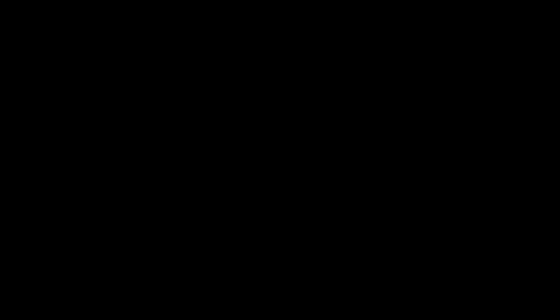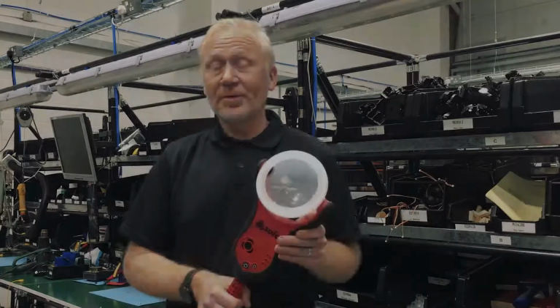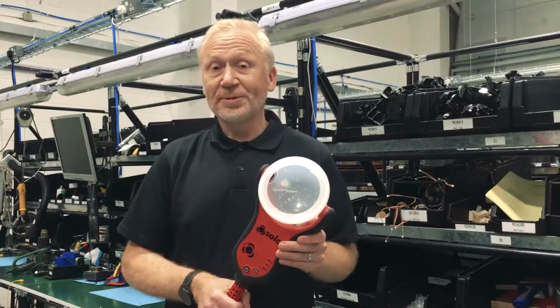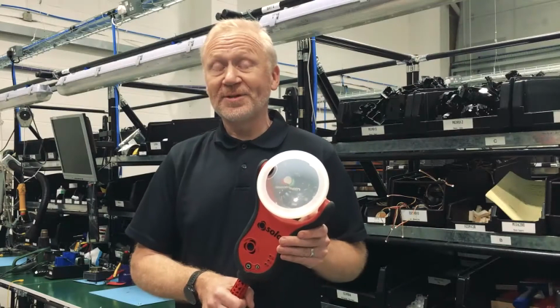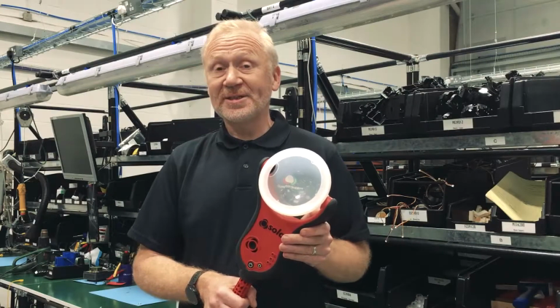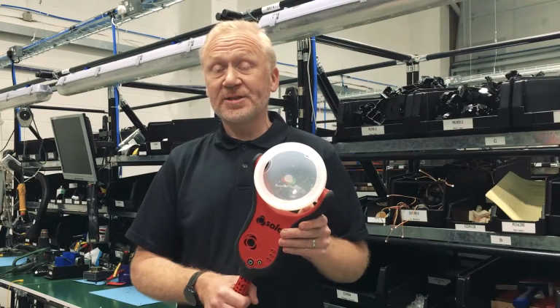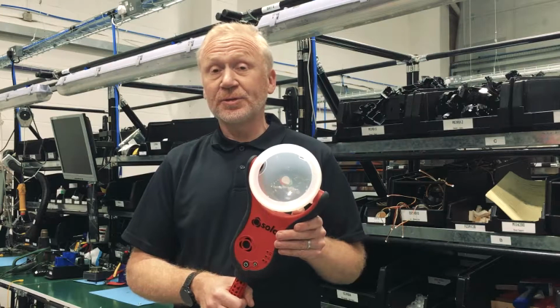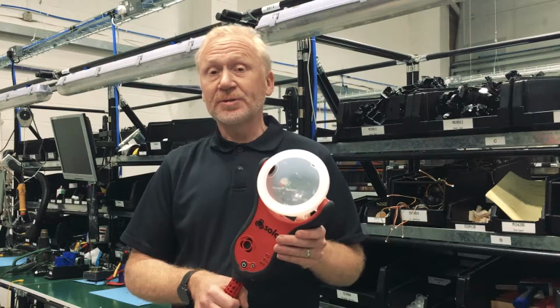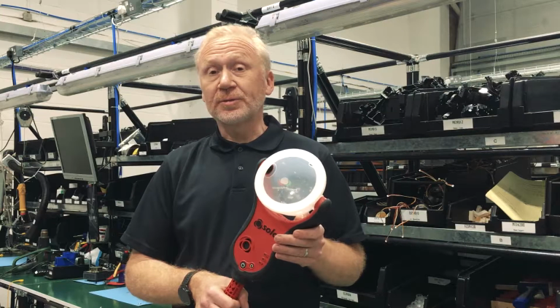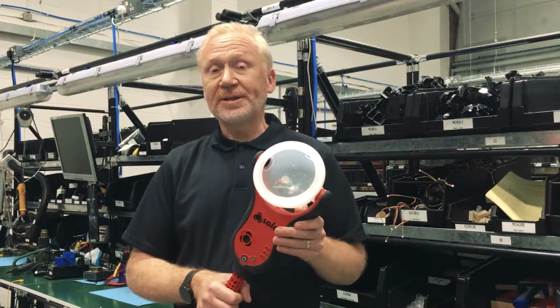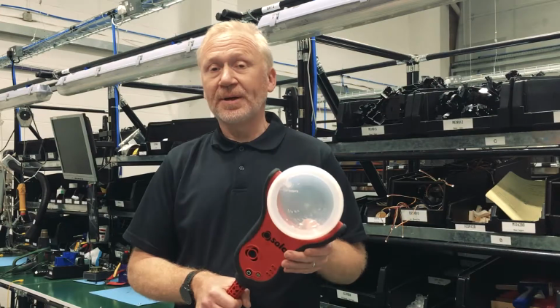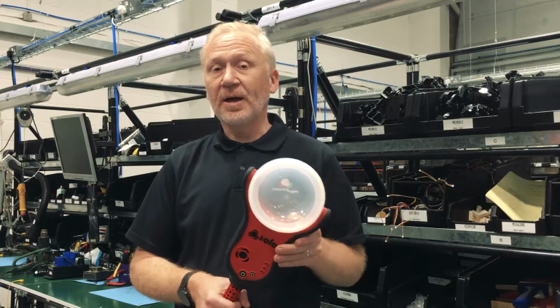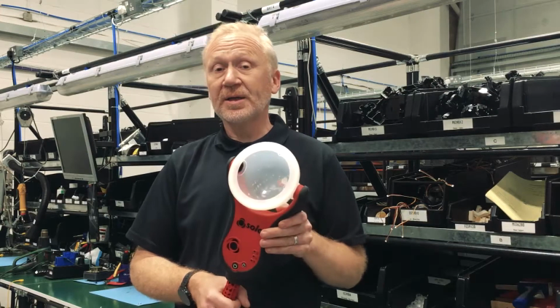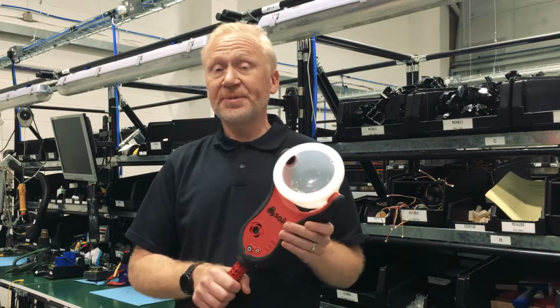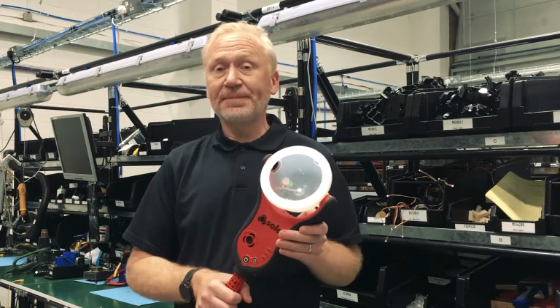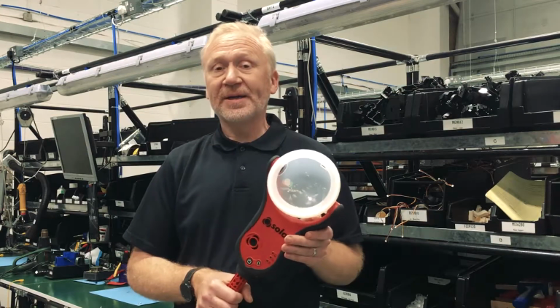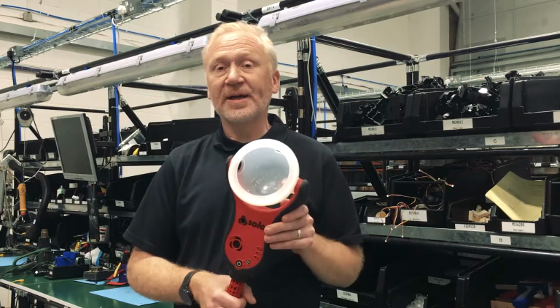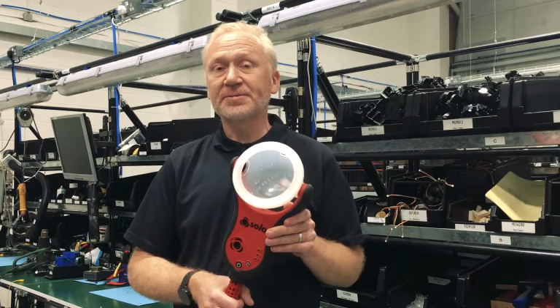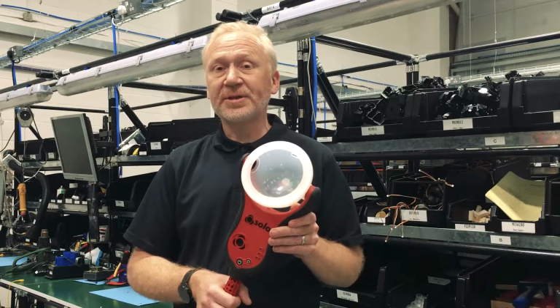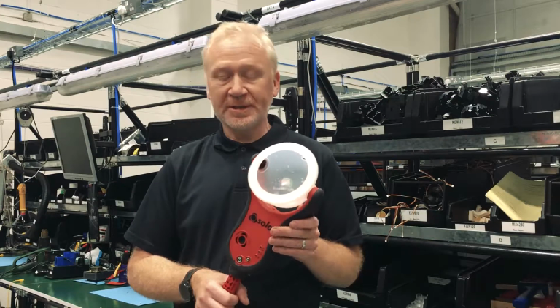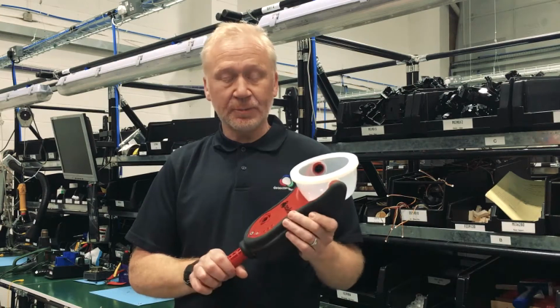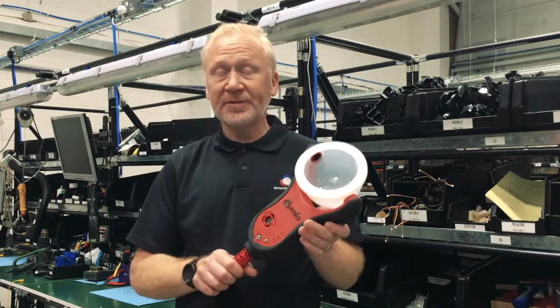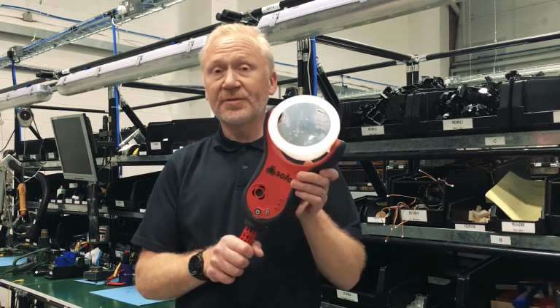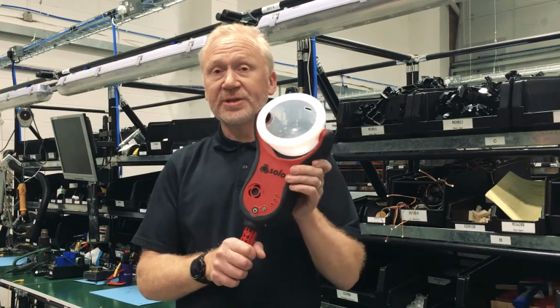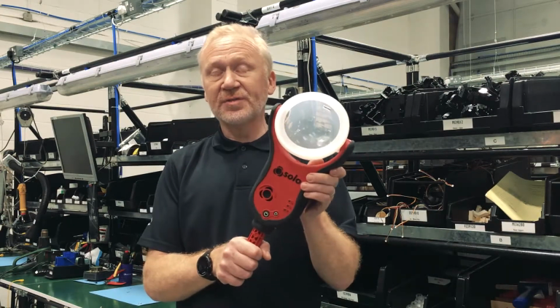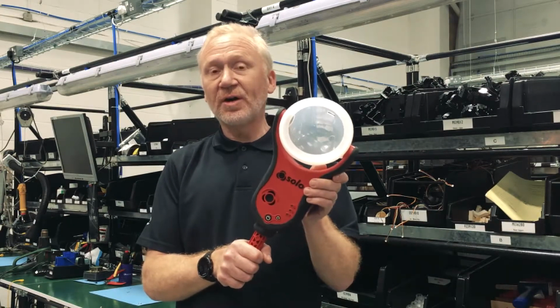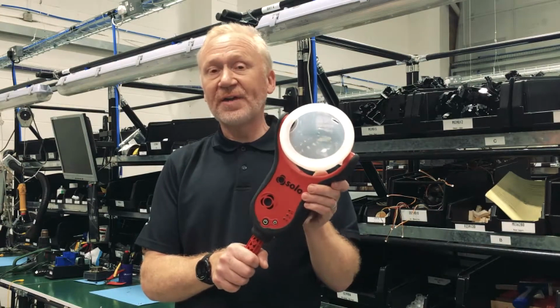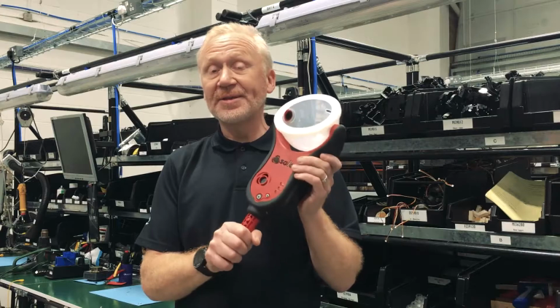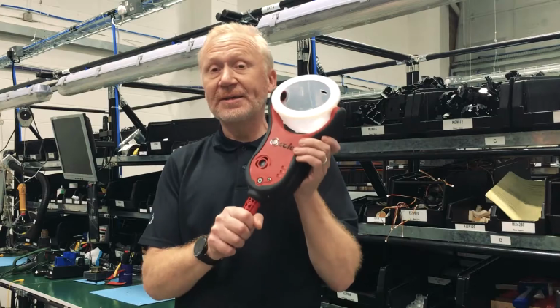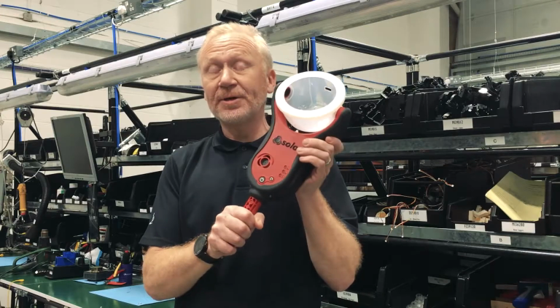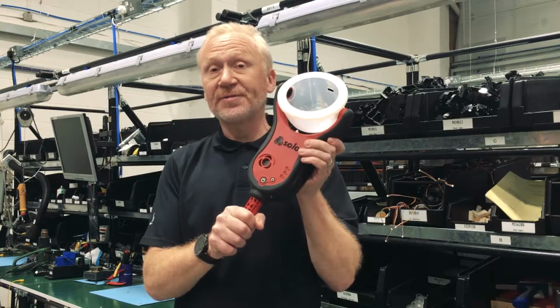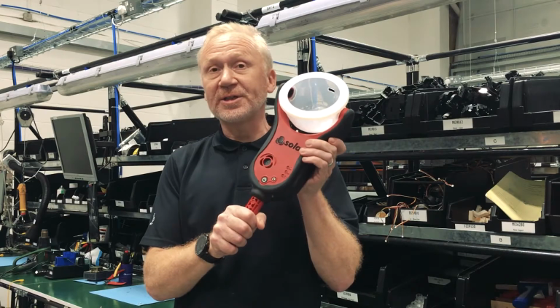Welcome to another Detector Tester's Toolbox Talk Tip. Customer feedback has requested that we cover the 365 and the purge feature.